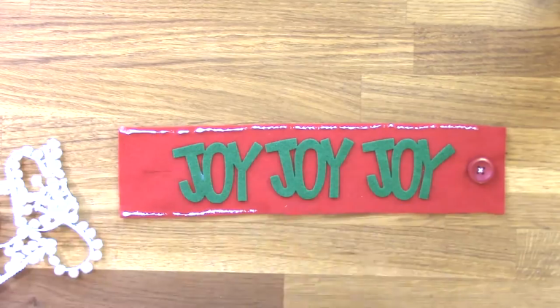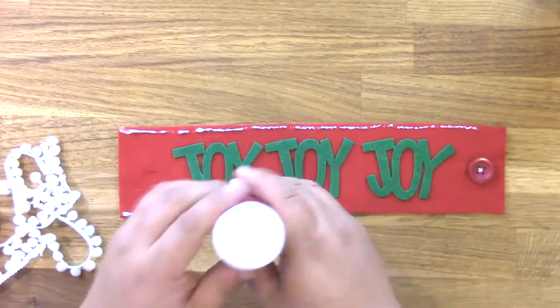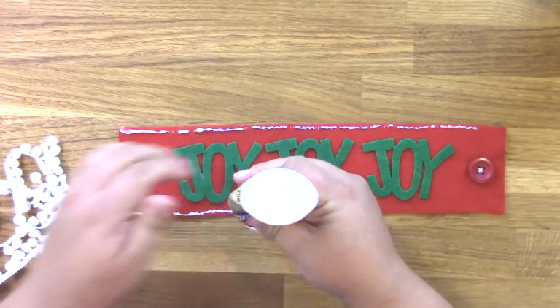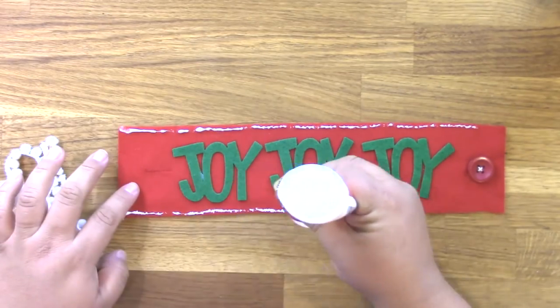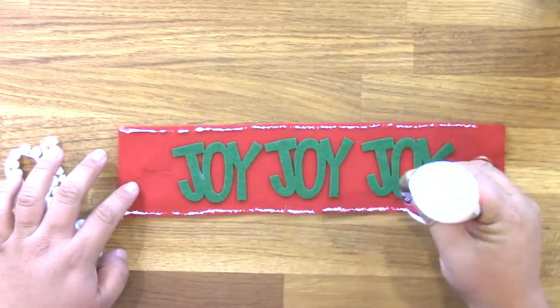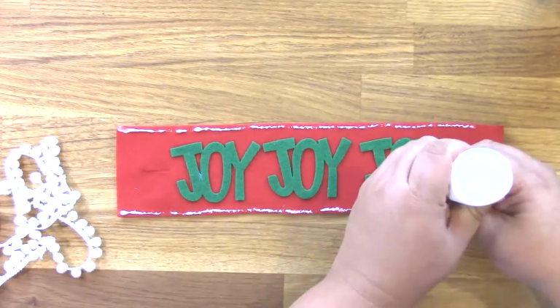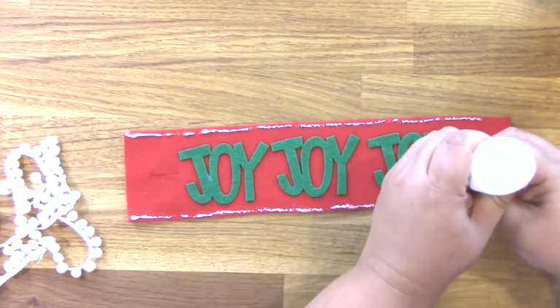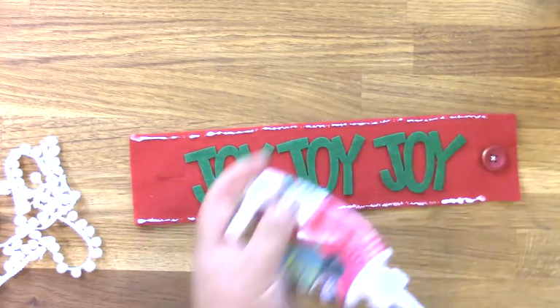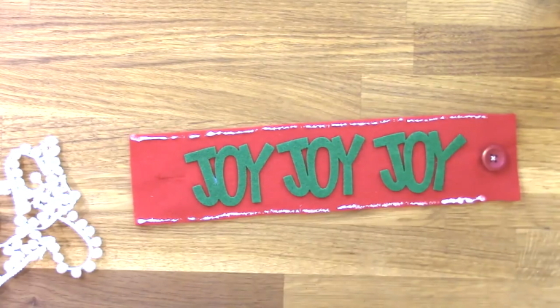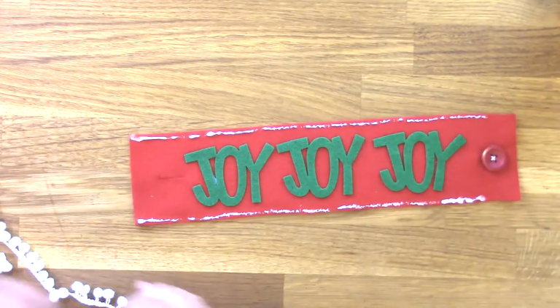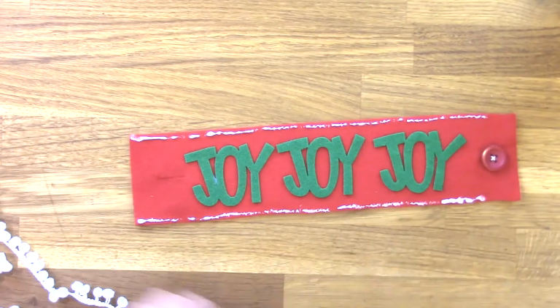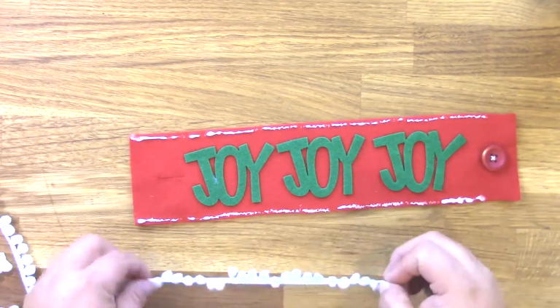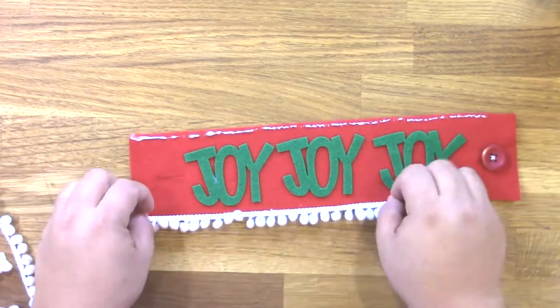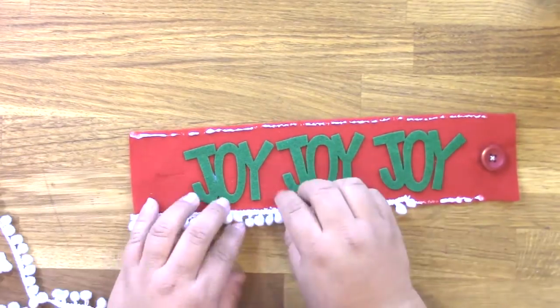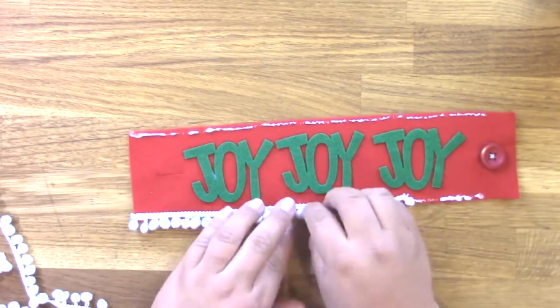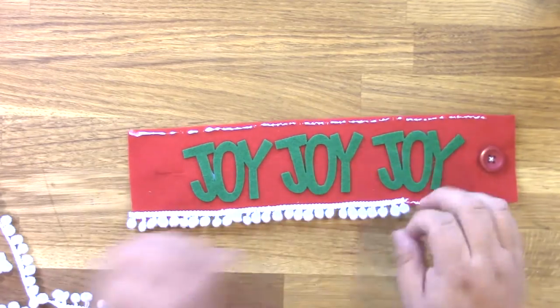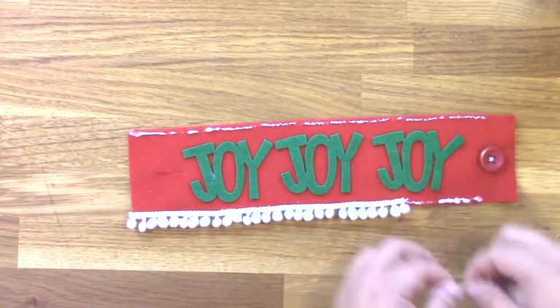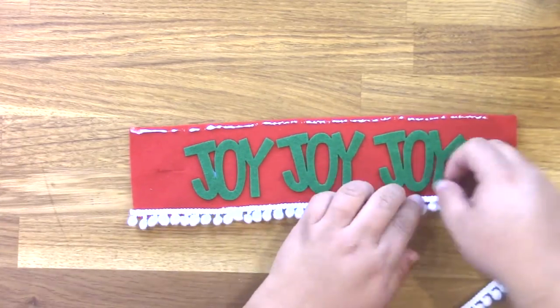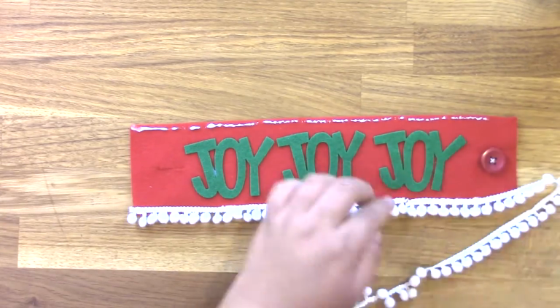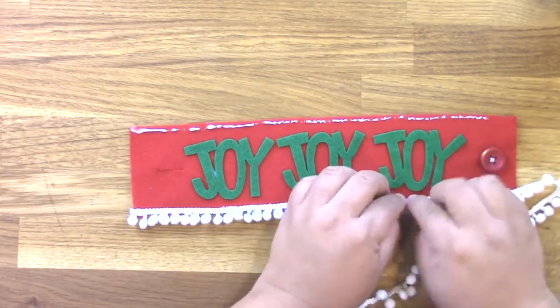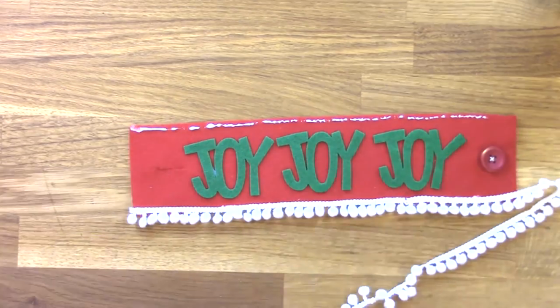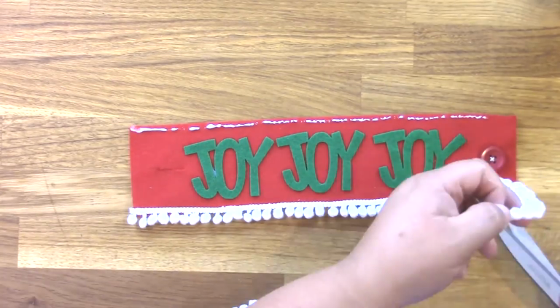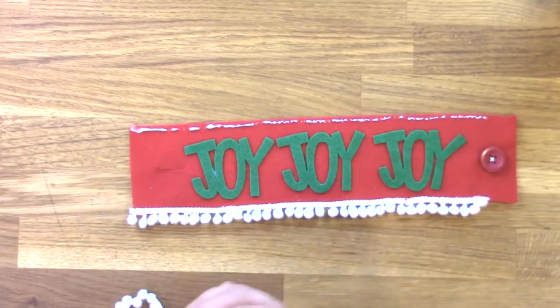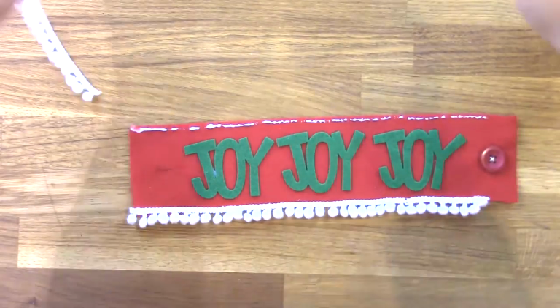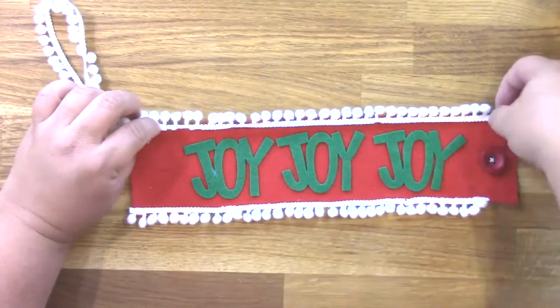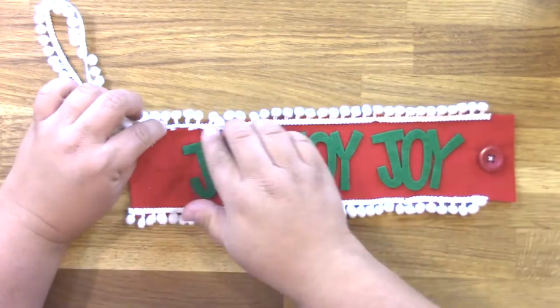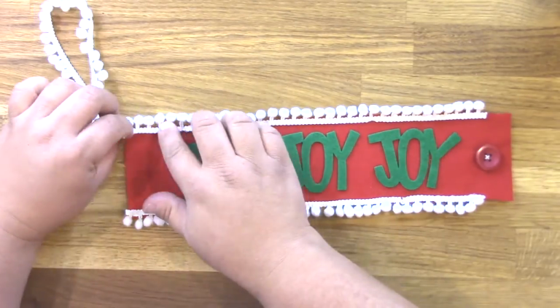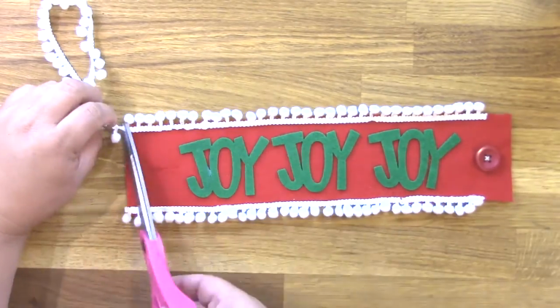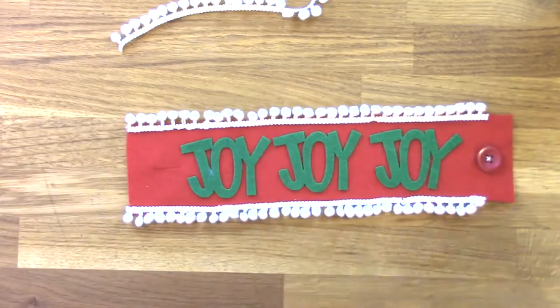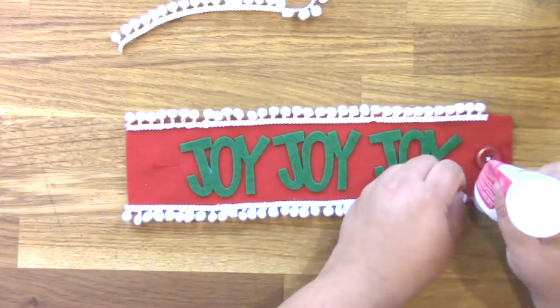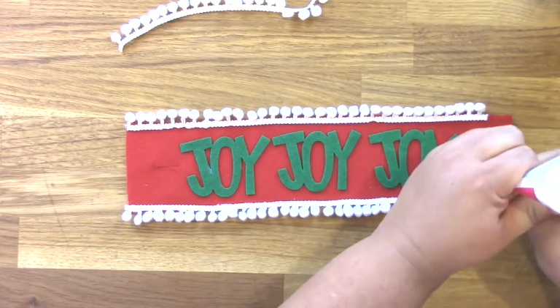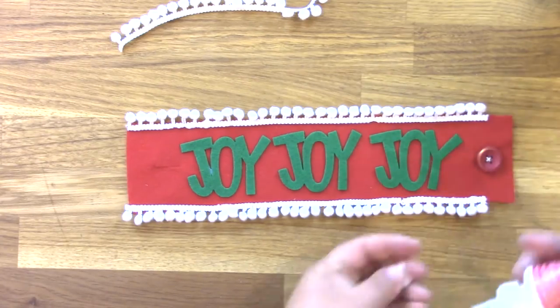Then I'm using some foam and felt tacky glue, also from I Love to Create, to add some miniature pom-pom trim here on the top and the bottom. You can also add fringe or a pretty ribbon.